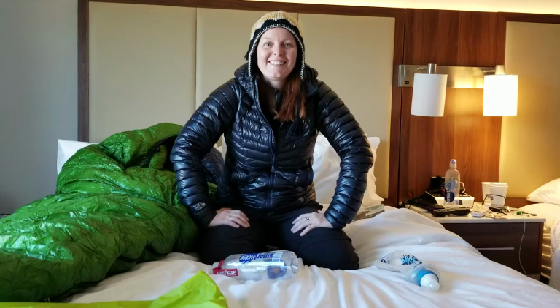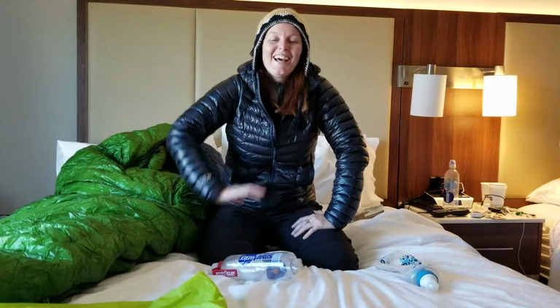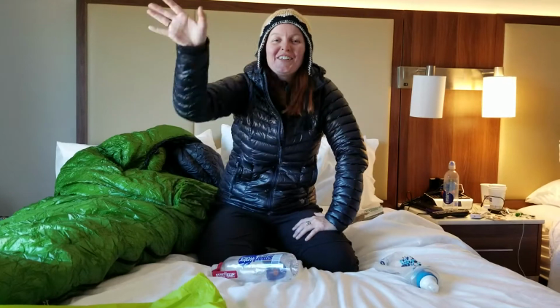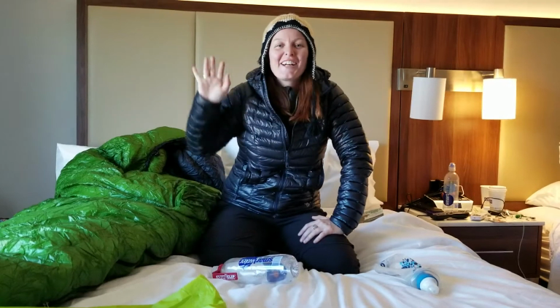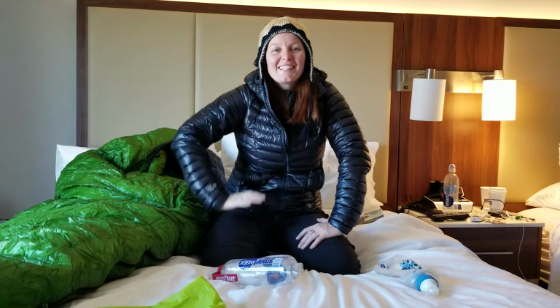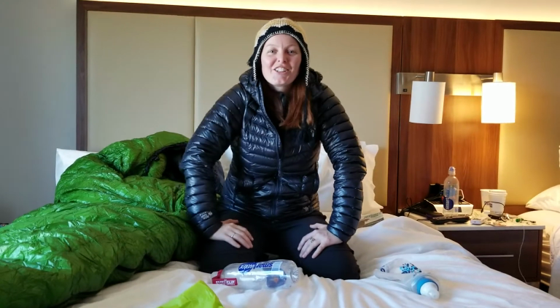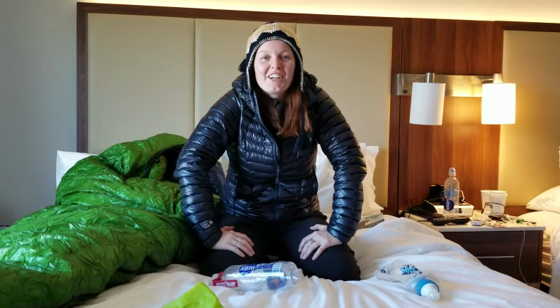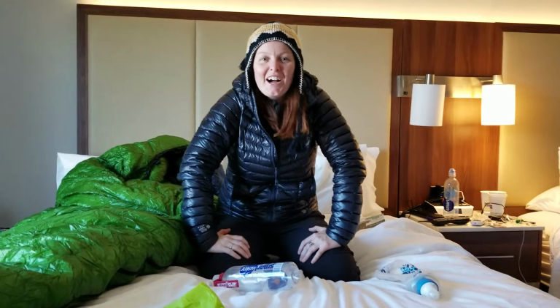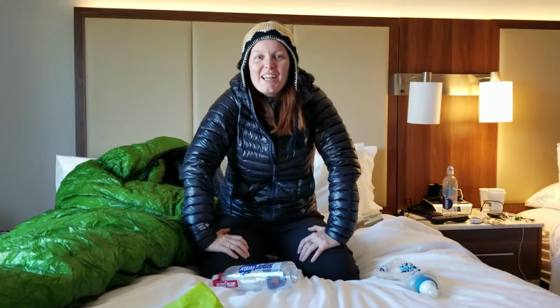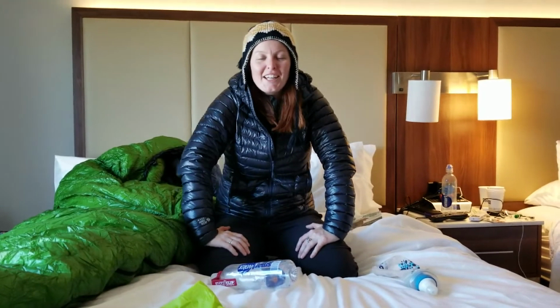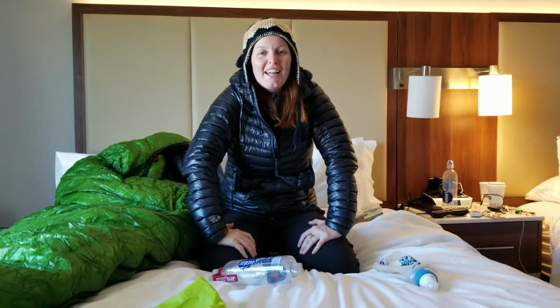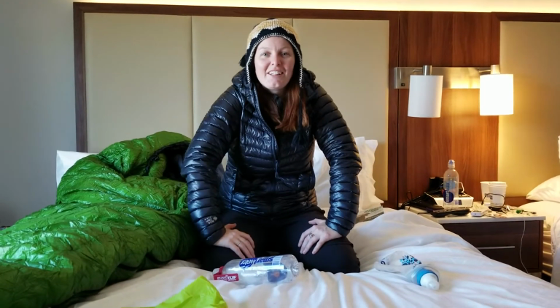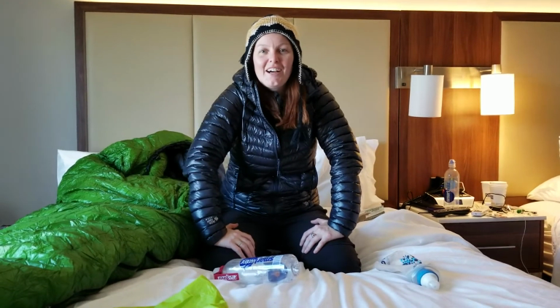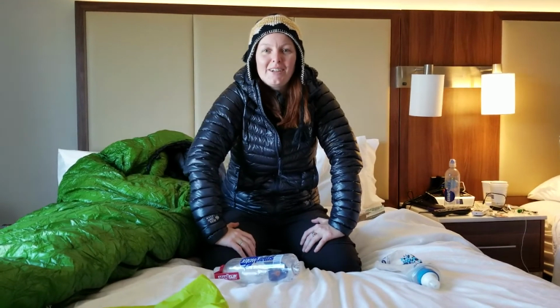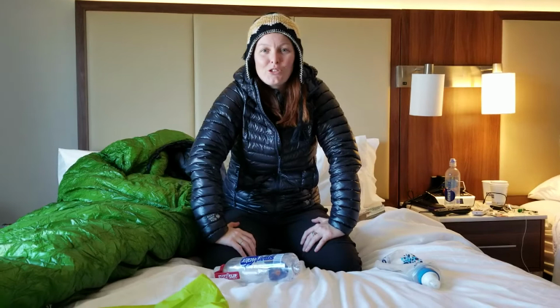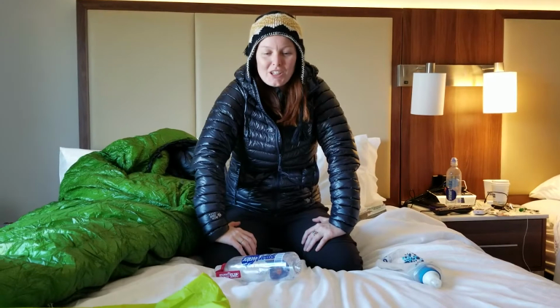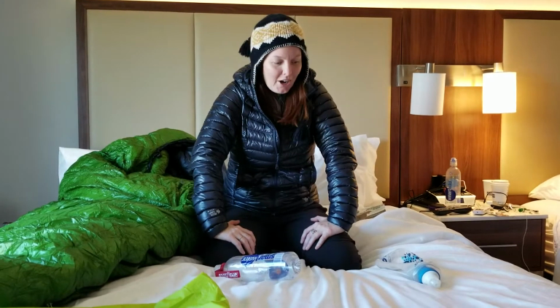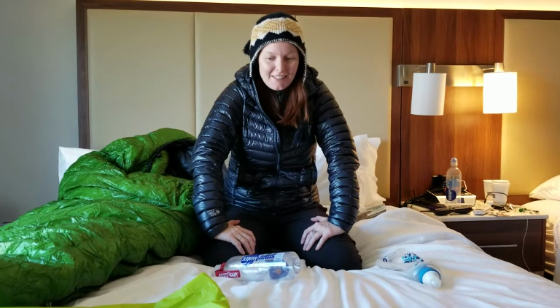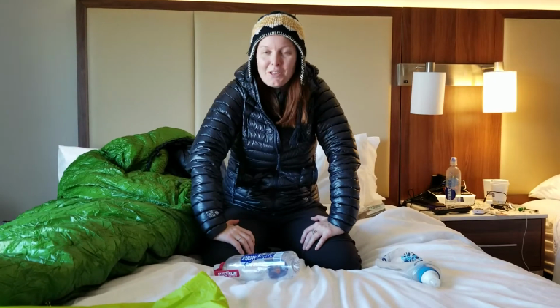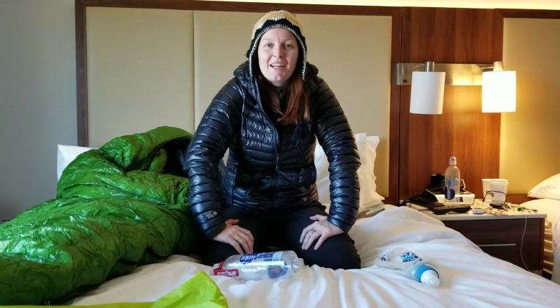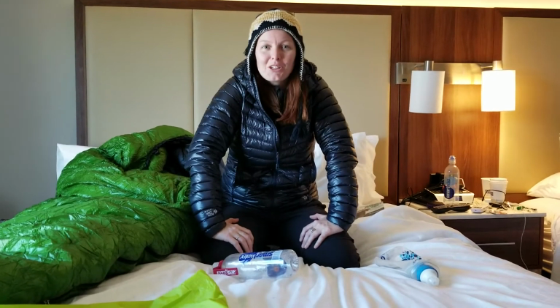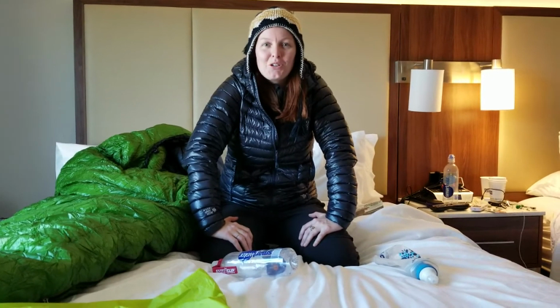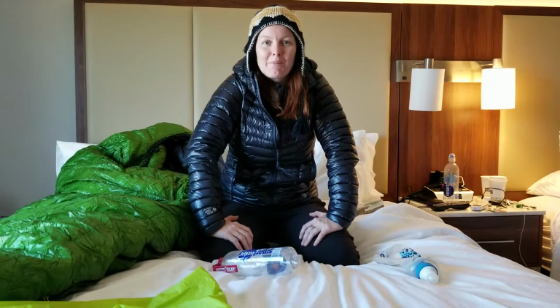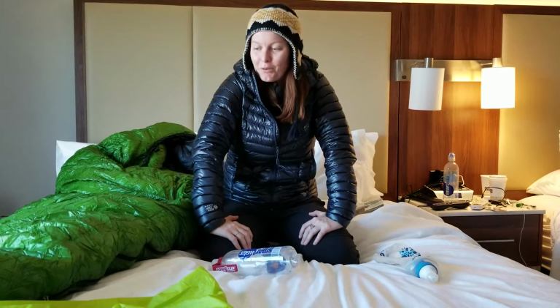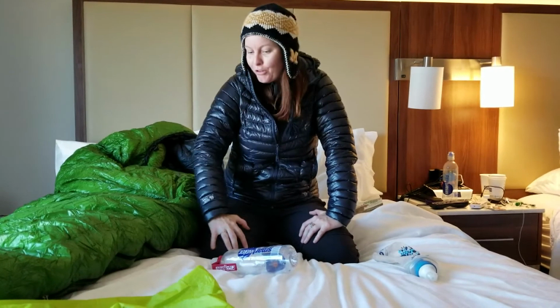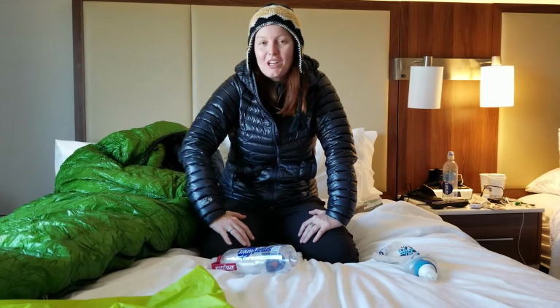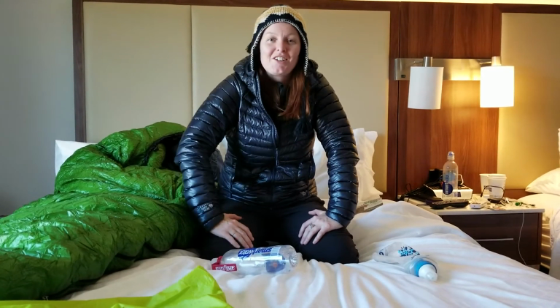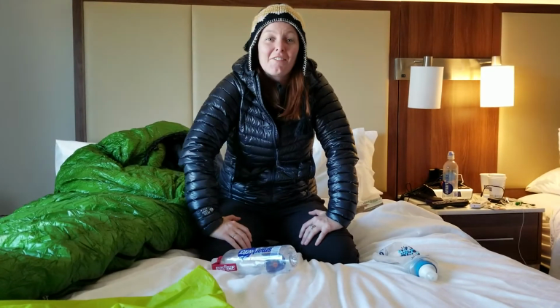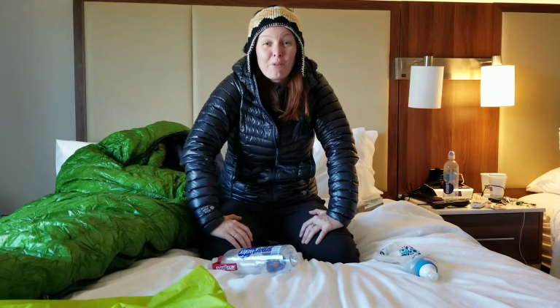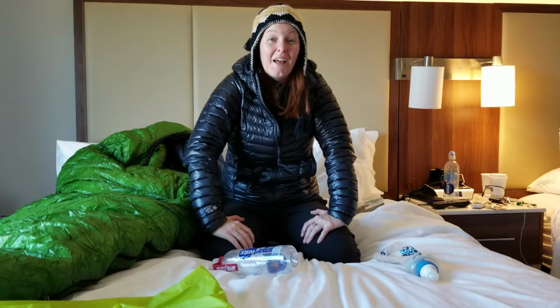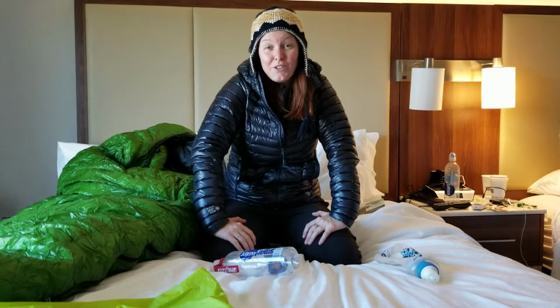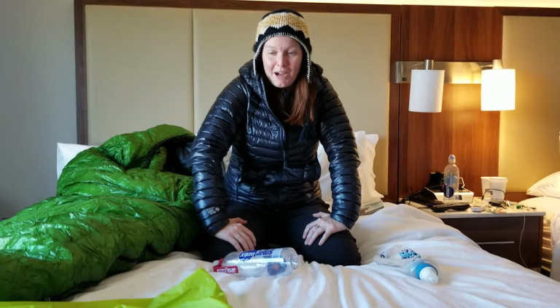Hello everybody, it's Ashley here. I am sitting in Helen, Georgia on a zero day and I wanted to talk to you guys about a quick few gear changes that I've had within the last 50 miles.